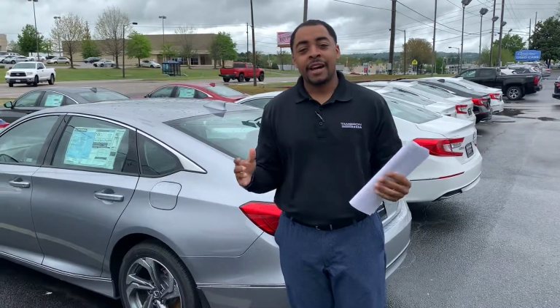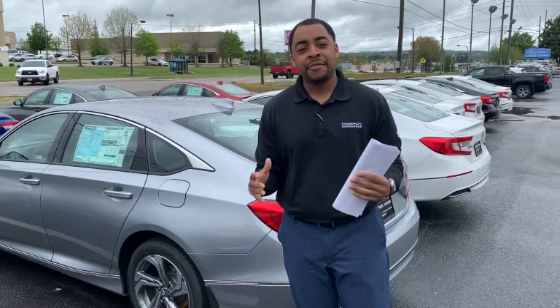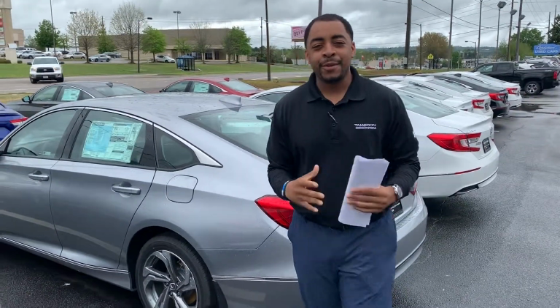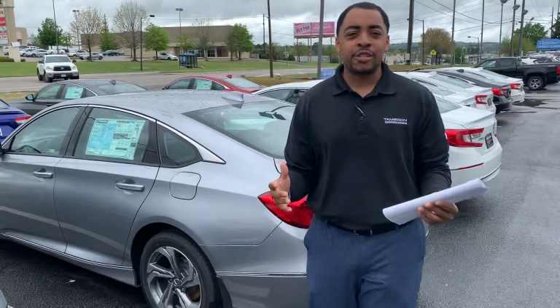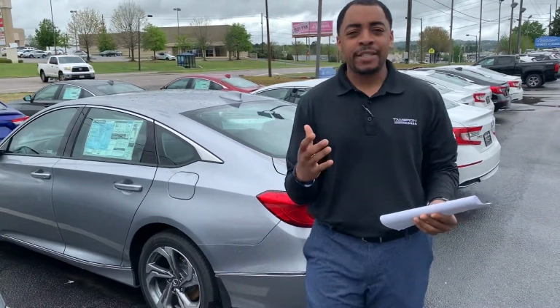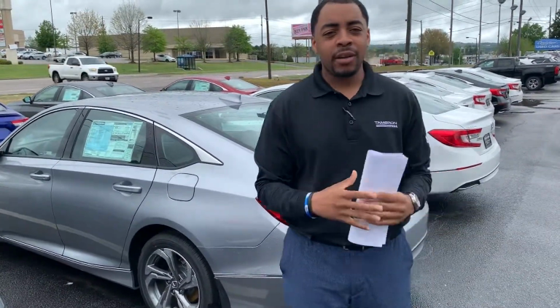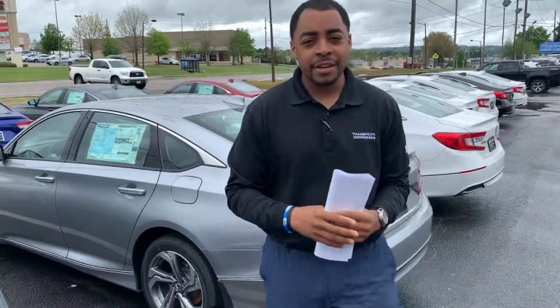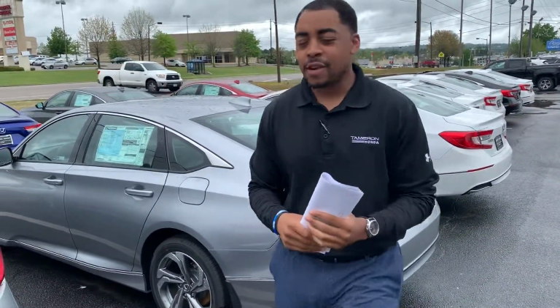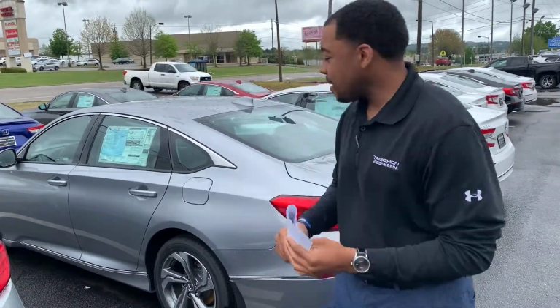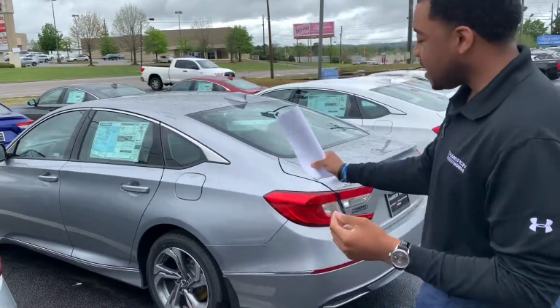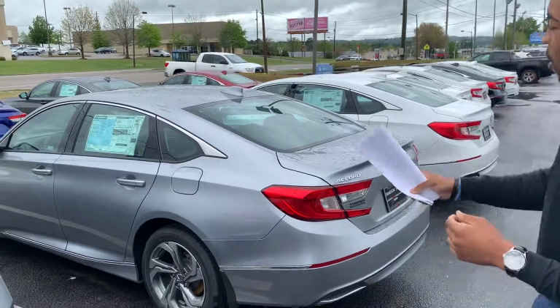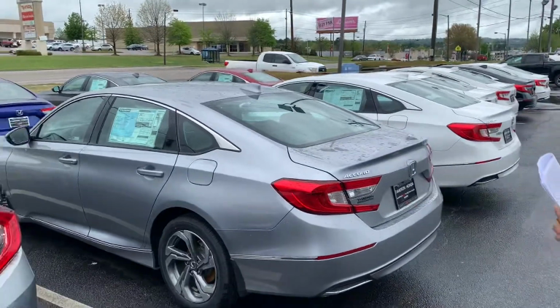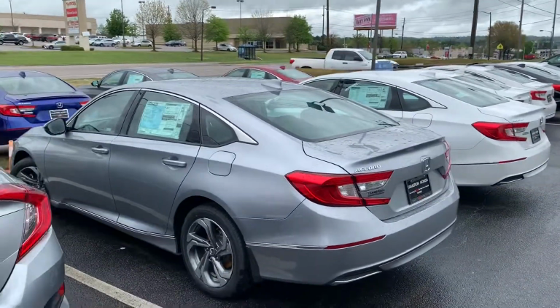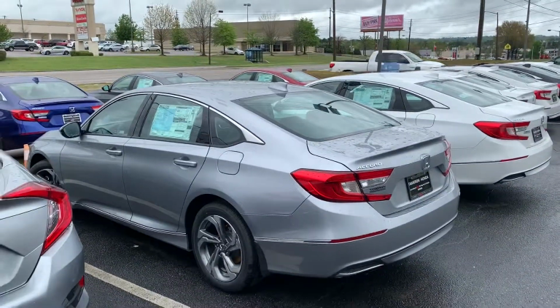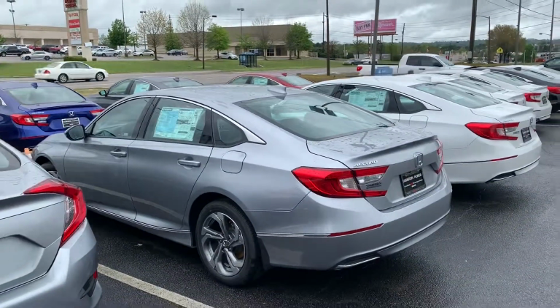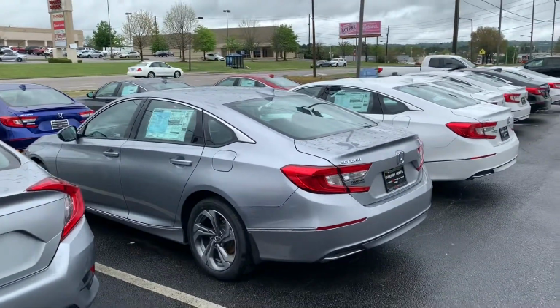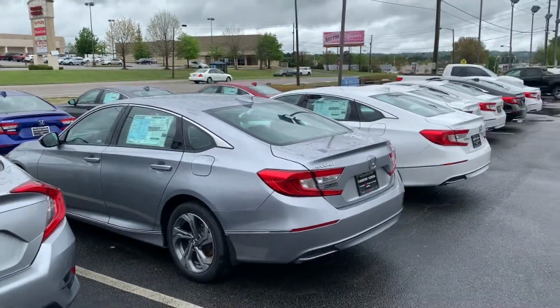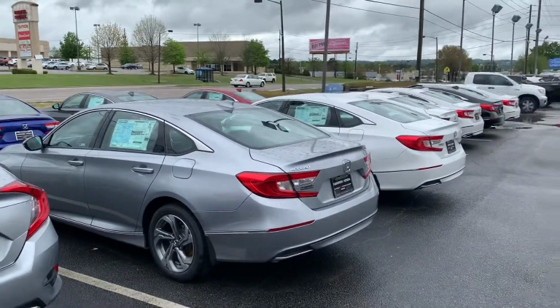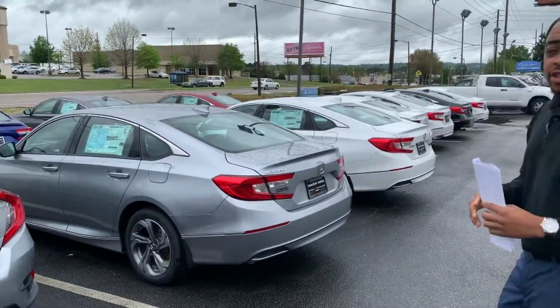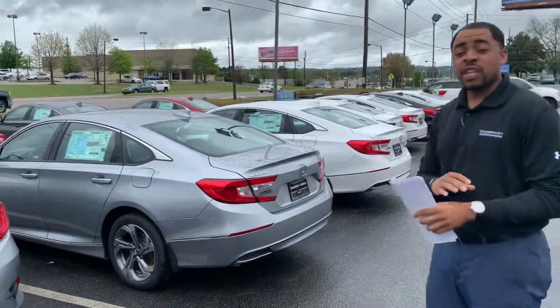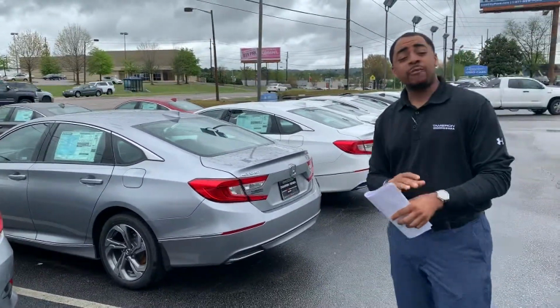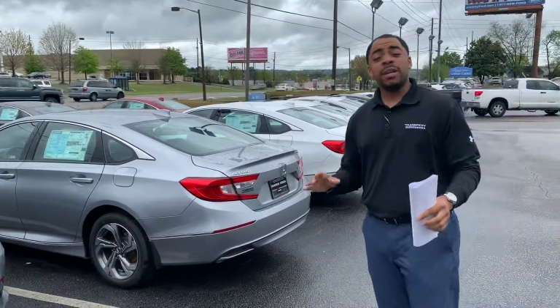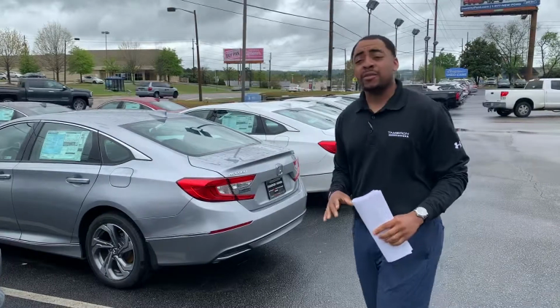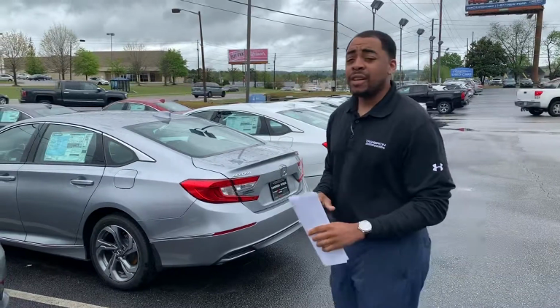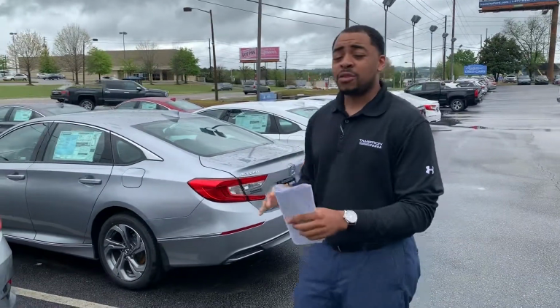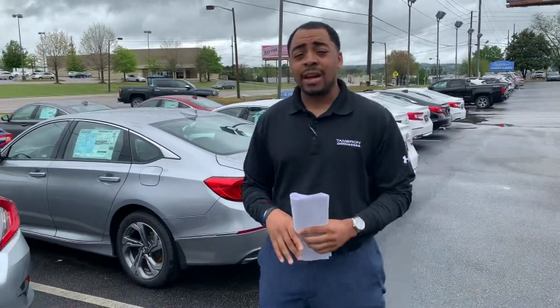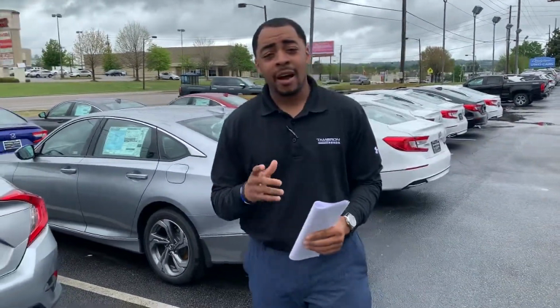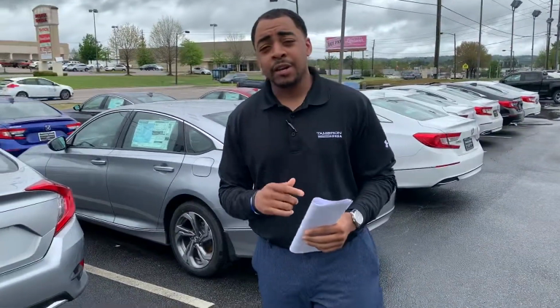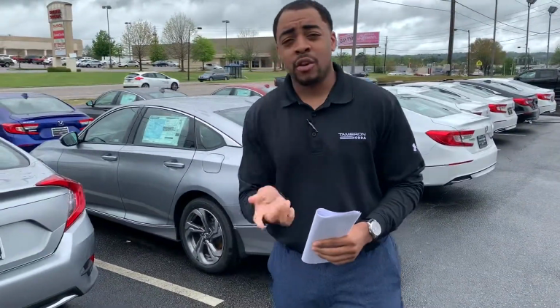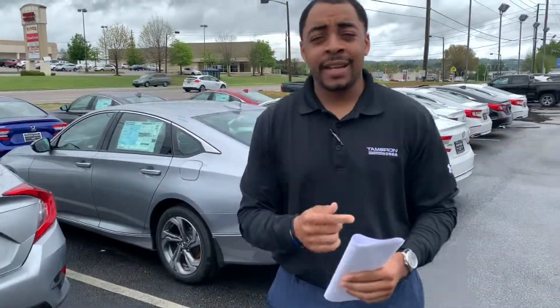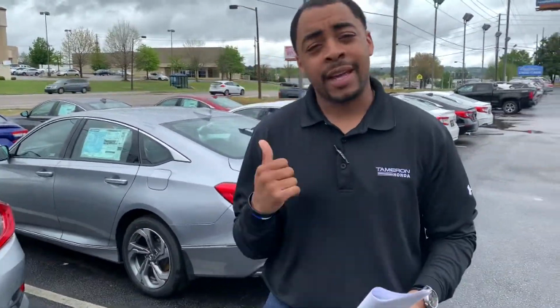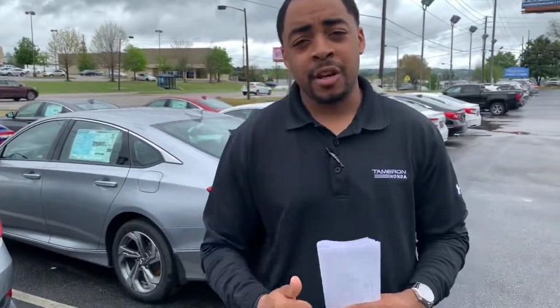Scott, good afternoon. This is Christopher at Tamron Honda in Hoover. I got that exact Accord you were looking at, the 1.5 Turbo in the EX package. It is ready for immediate delivery. As soon as you give the go-ahead, all I got to do is take it over to get detailed and gas it up.